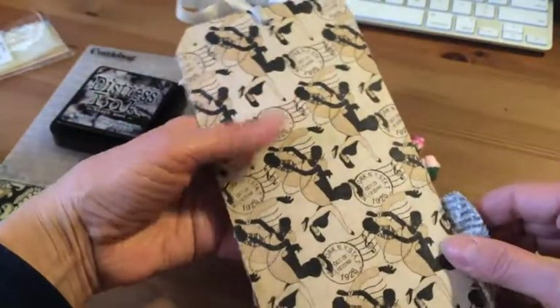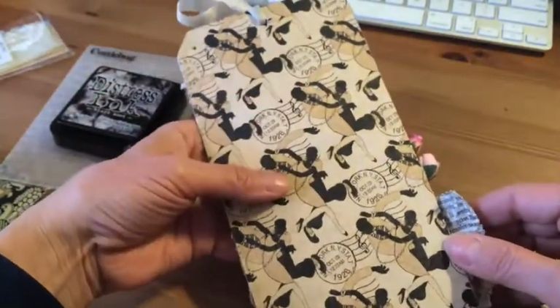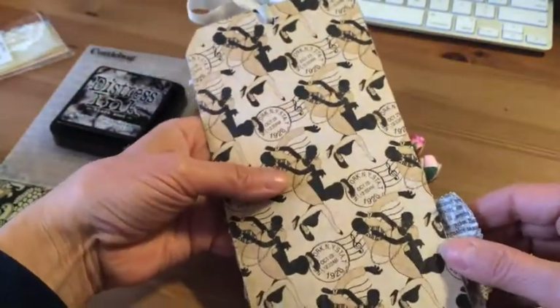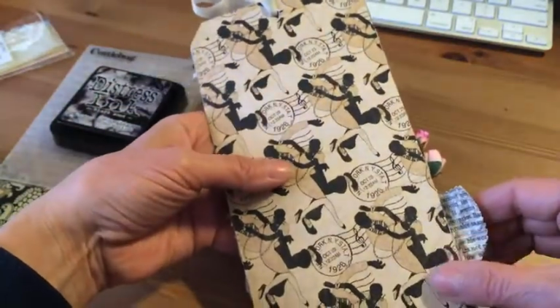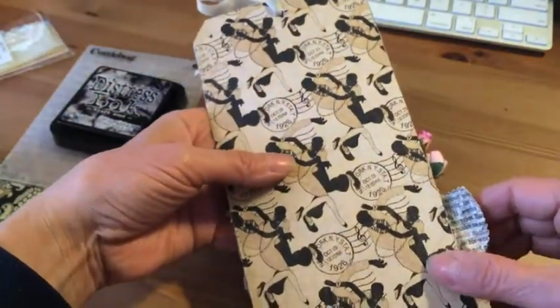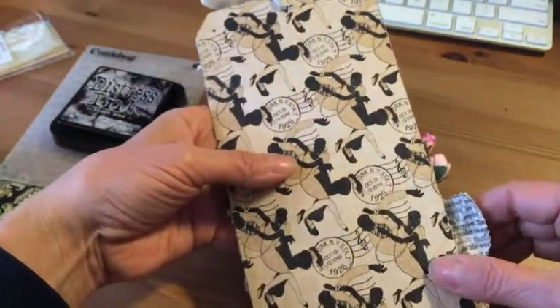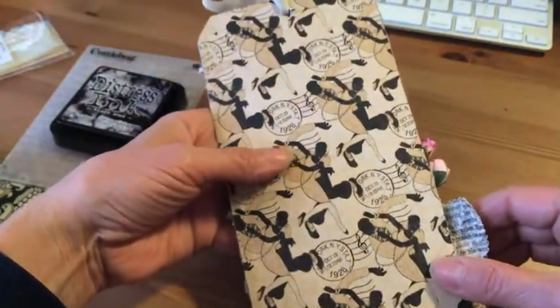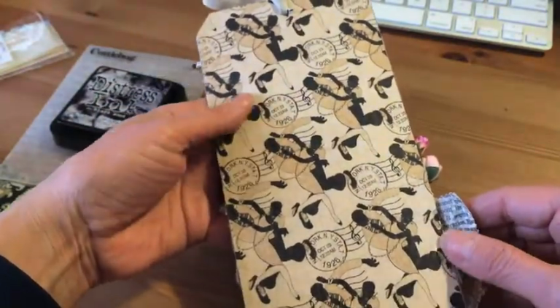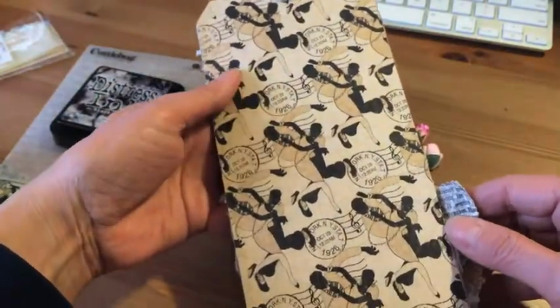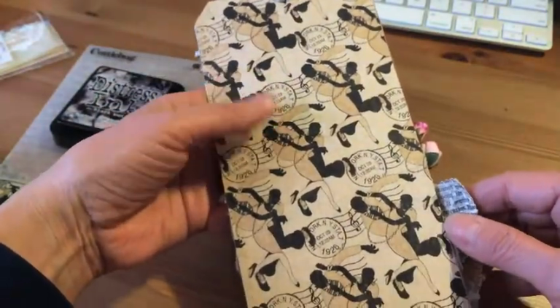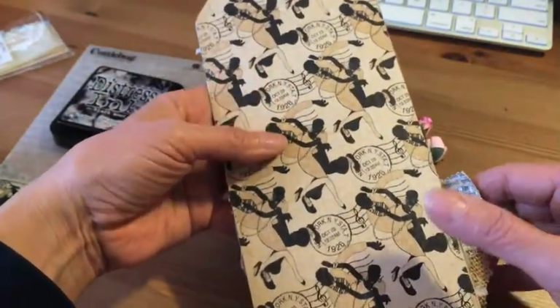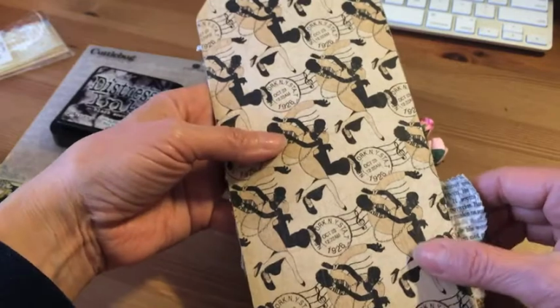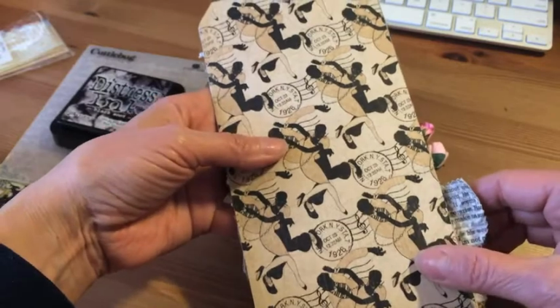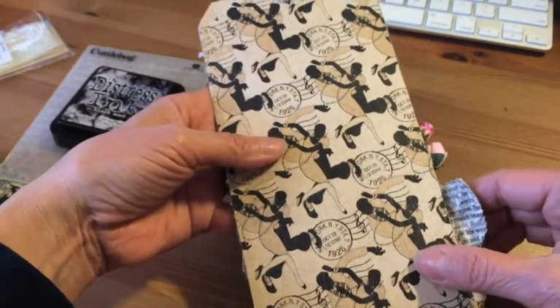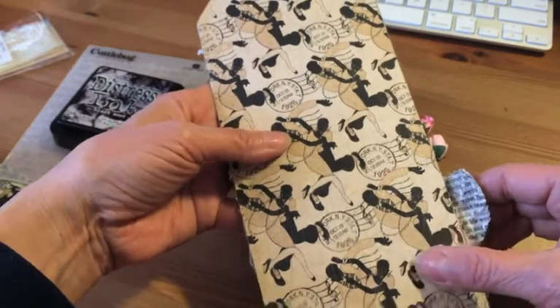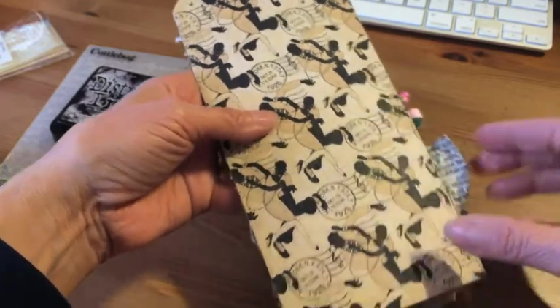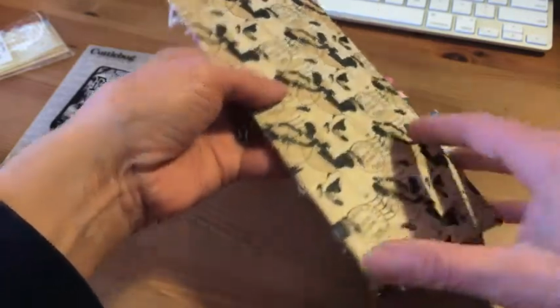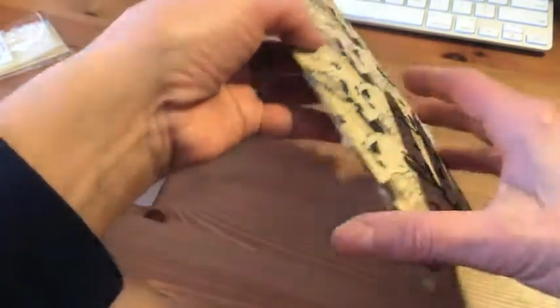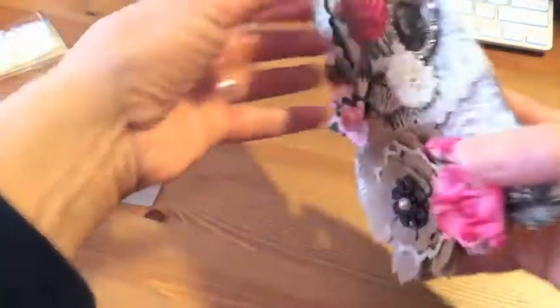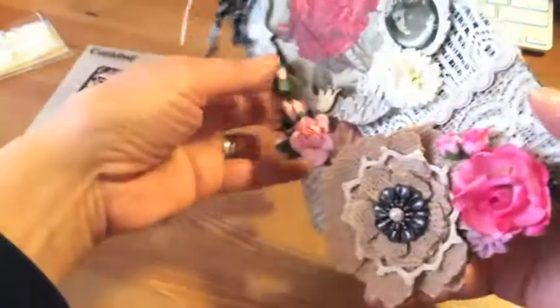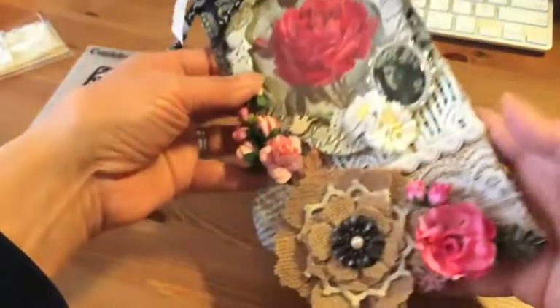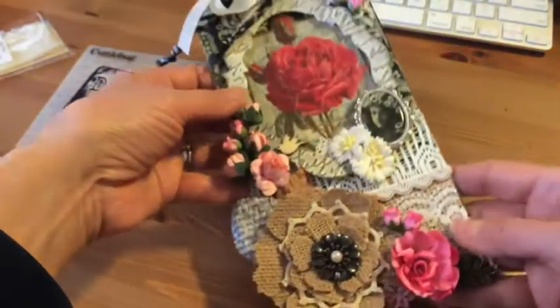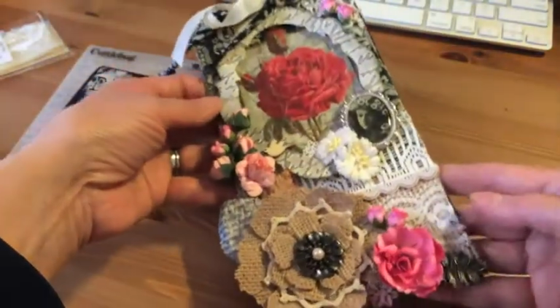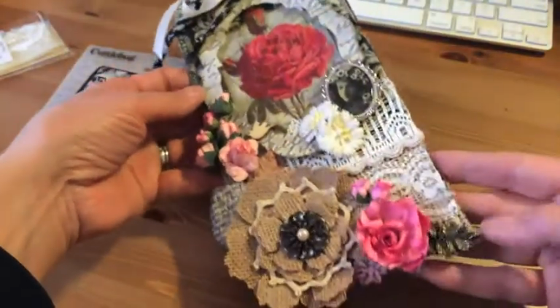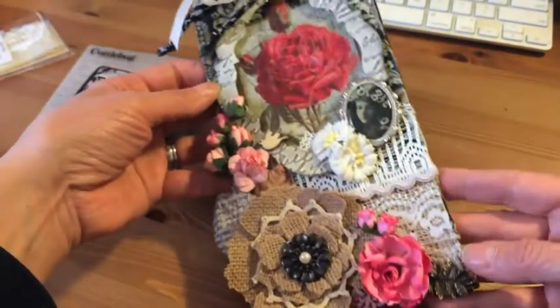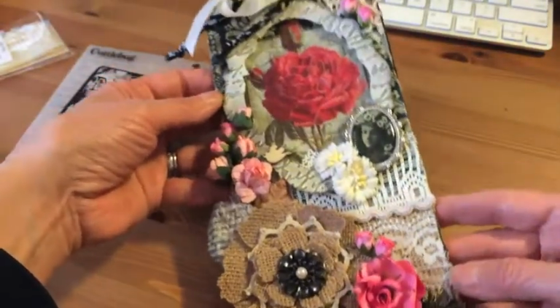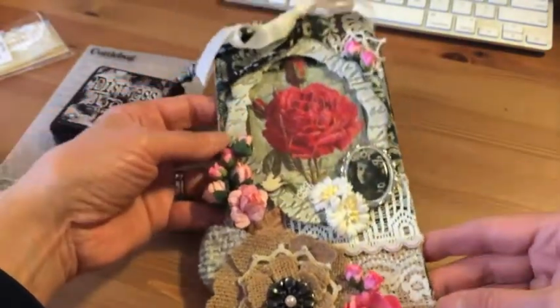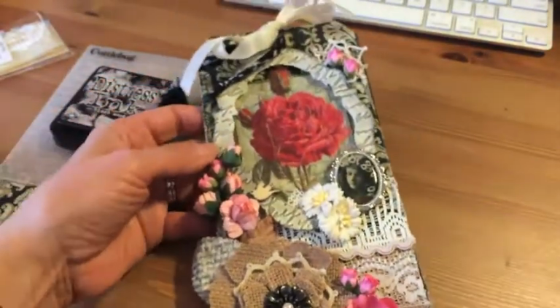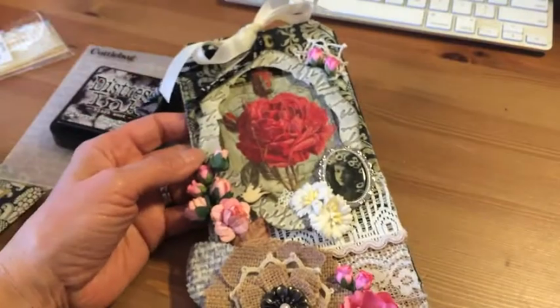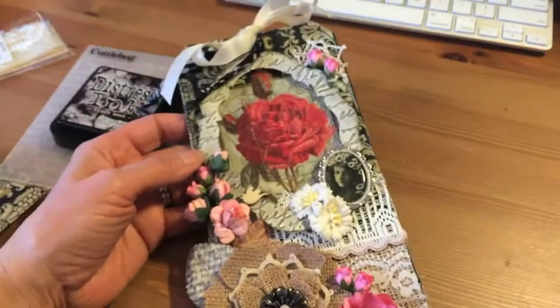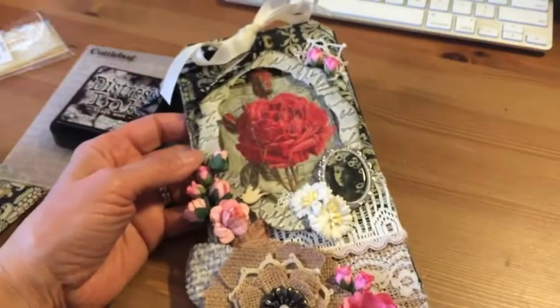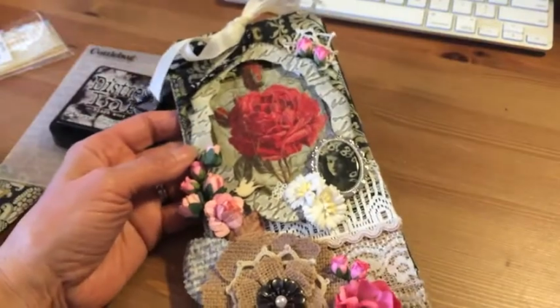This is the back — I used paper from Curtain Call. Friday gave me this sheet of paper. That's my tag; I hope she likes it — tell me what you guys think!